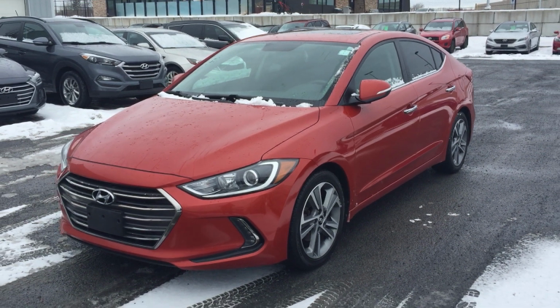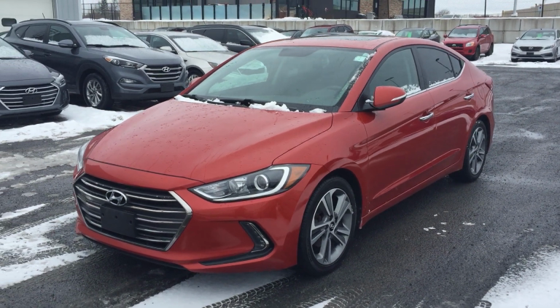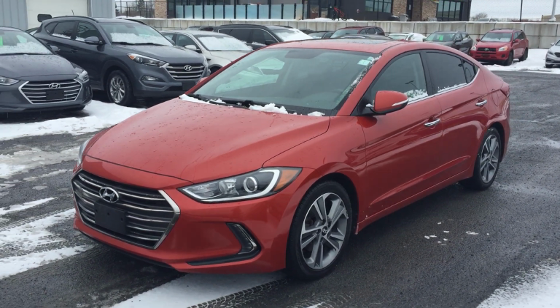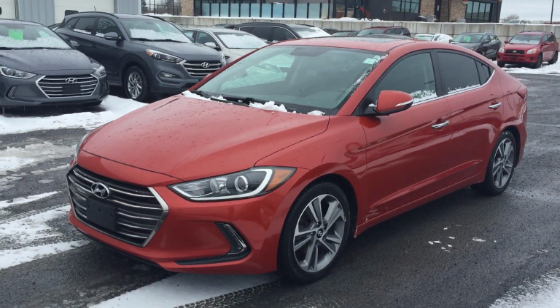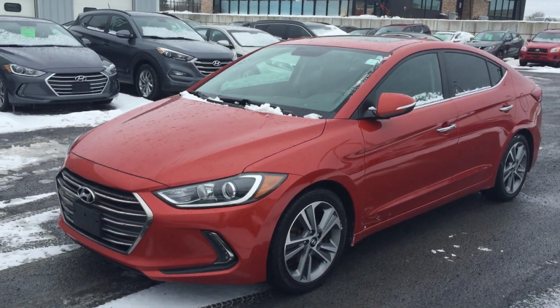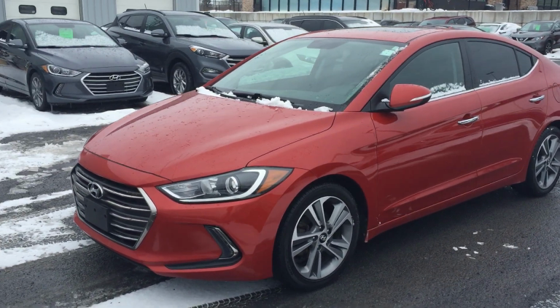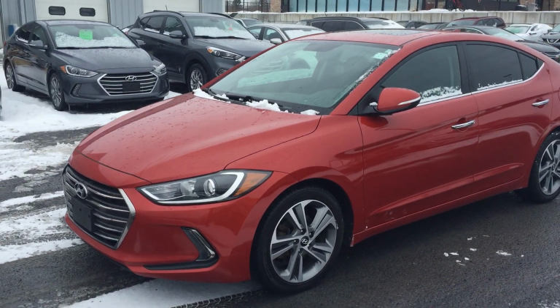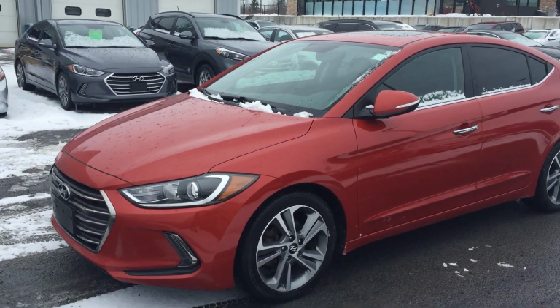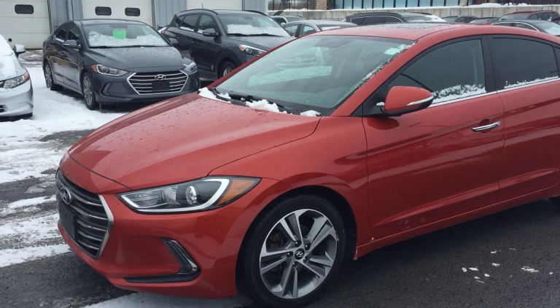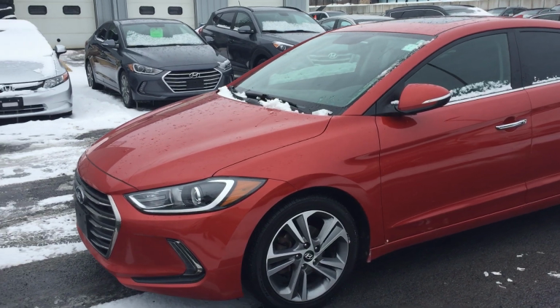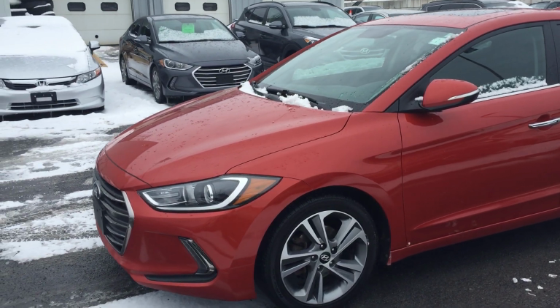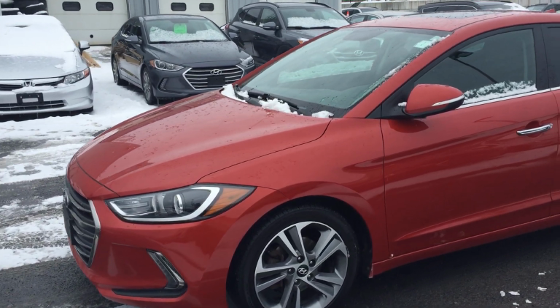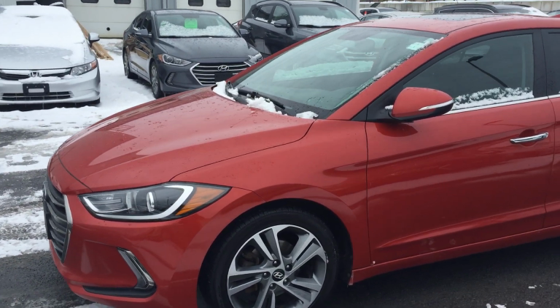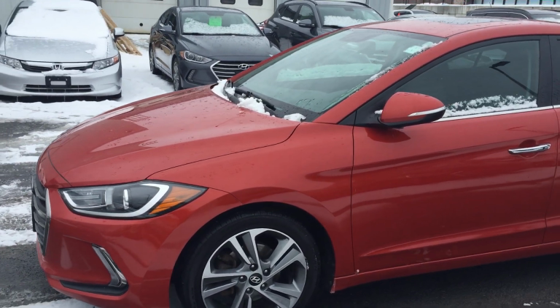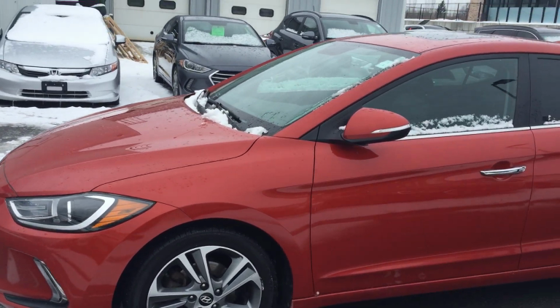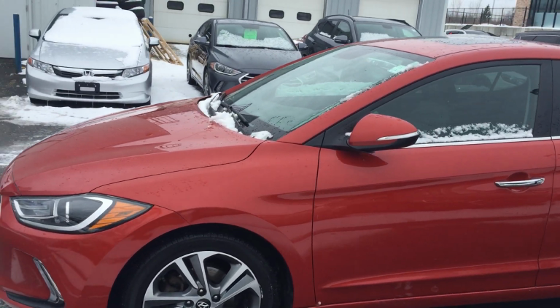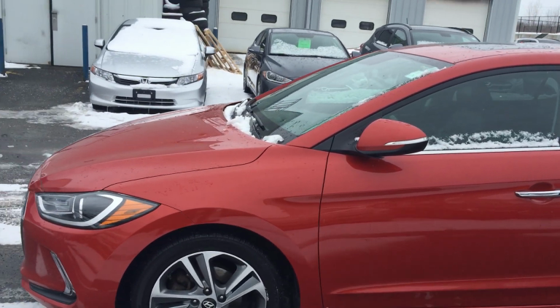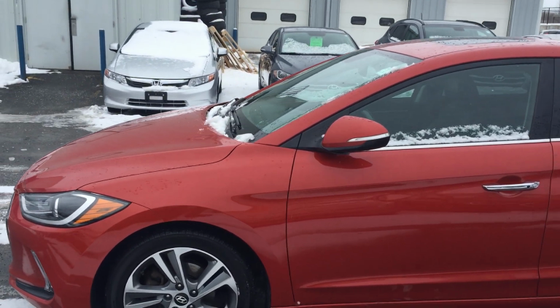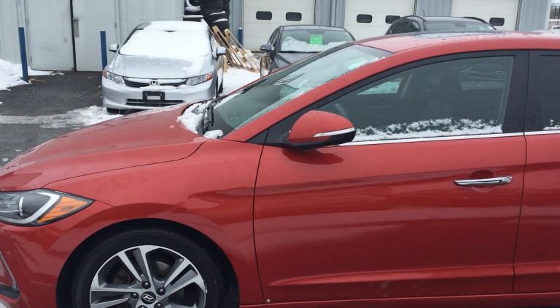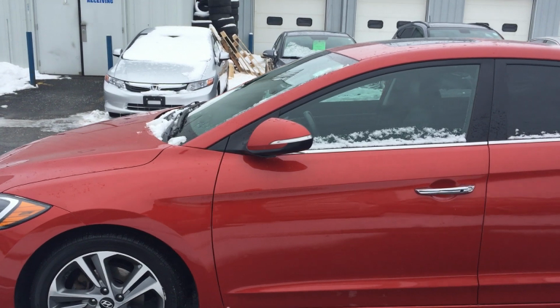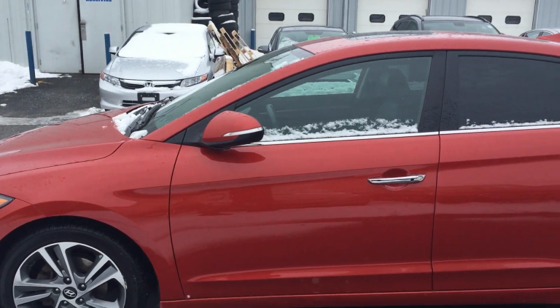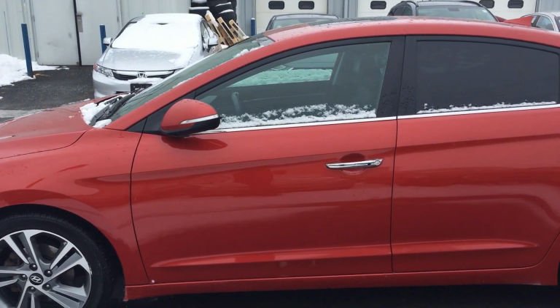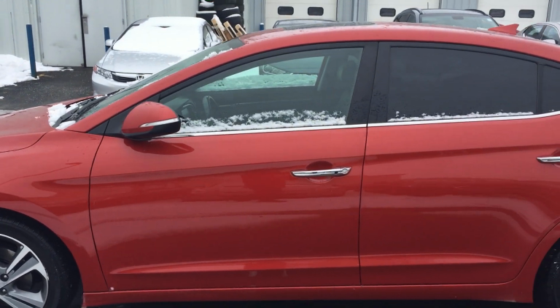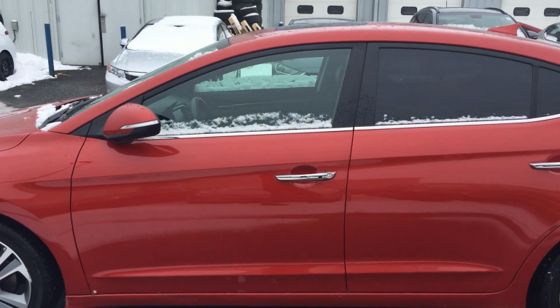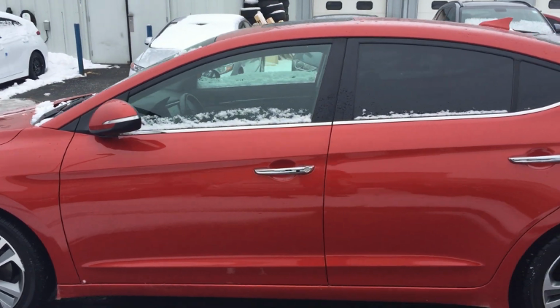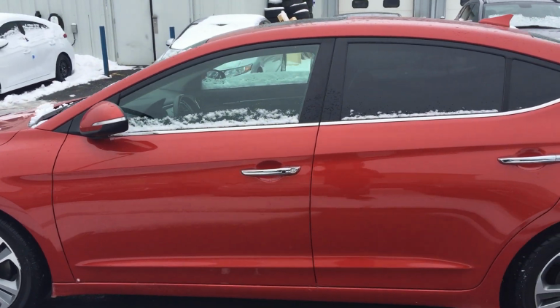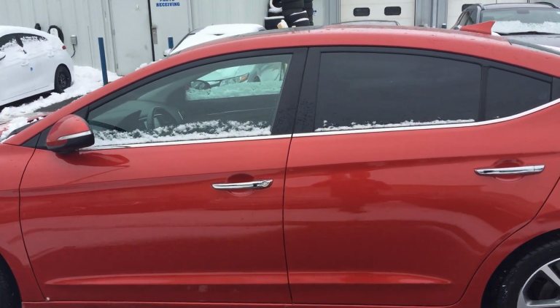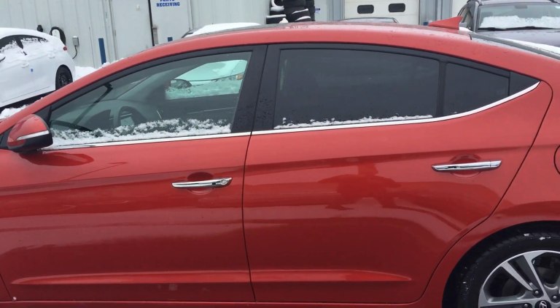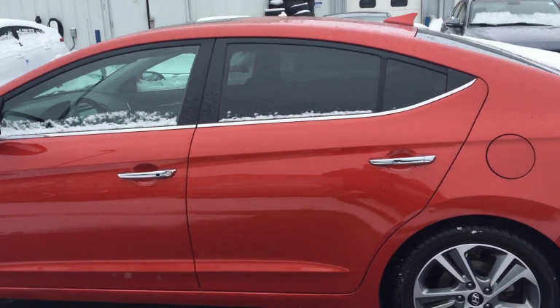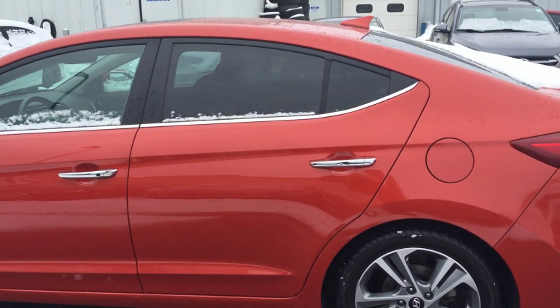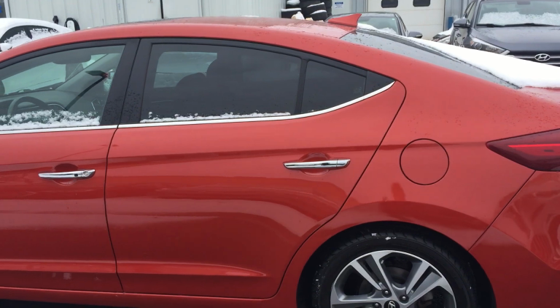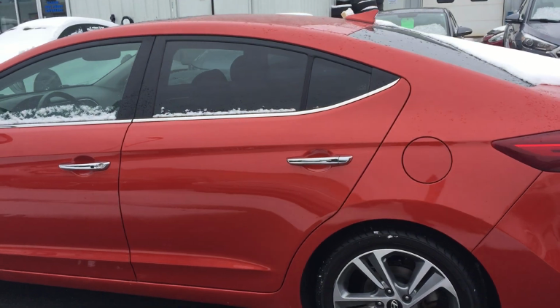Hey everyone, Mark here at Seaway Hyundai, here to show you another gorgeous pre-owned vehicle. This is a 2017 Hyundai Elantra Limited package — got all the features, local trade, bought here, serviced here. Let's do a quick walk around on the vehicle and I'll show you some of the interior features.